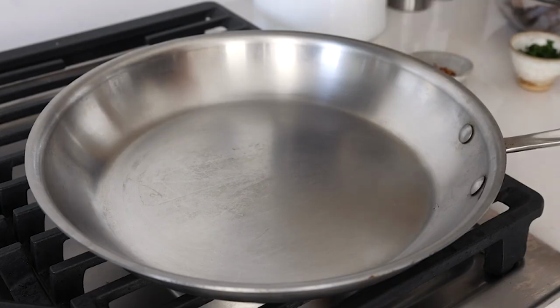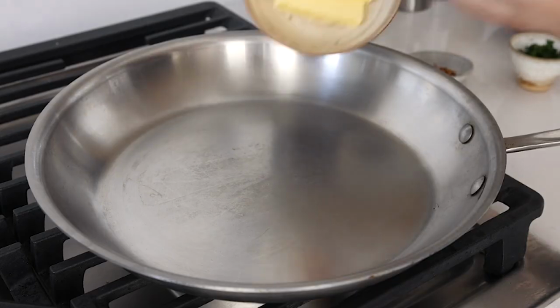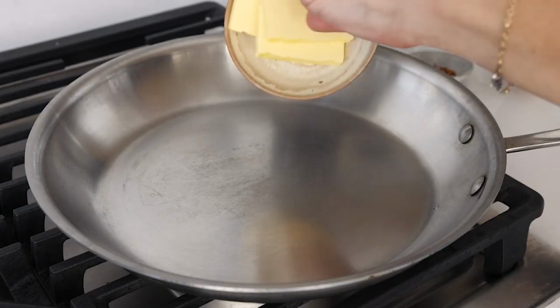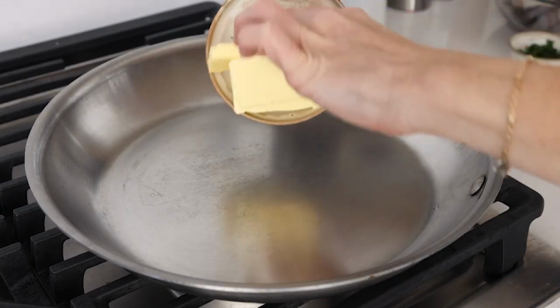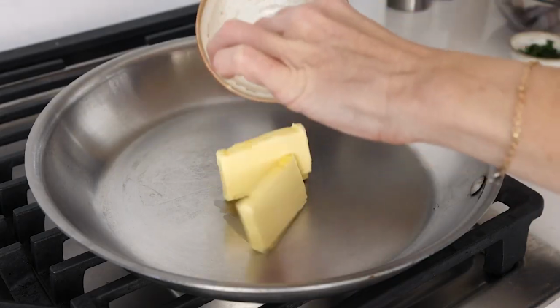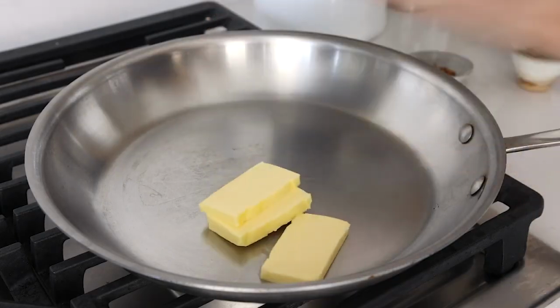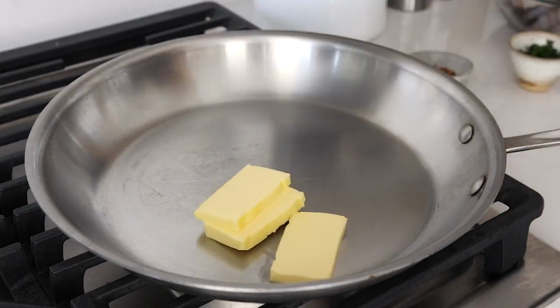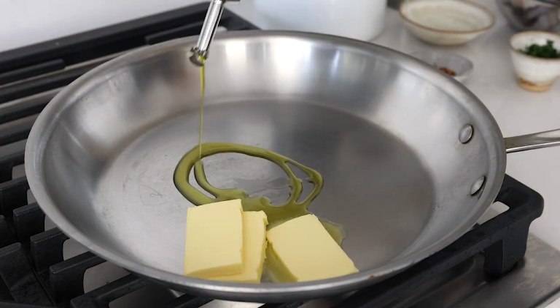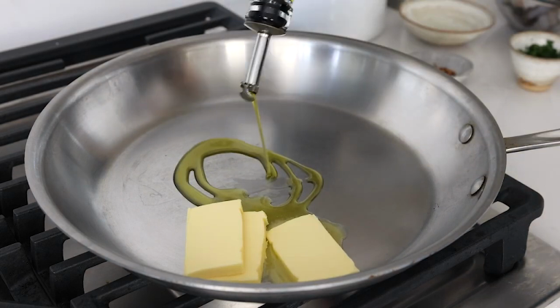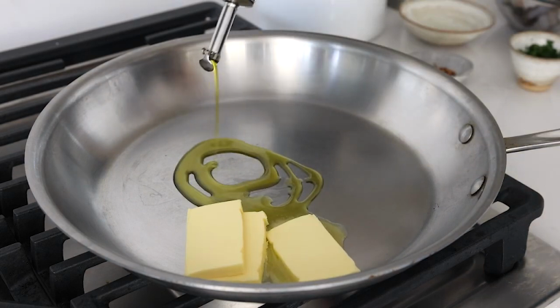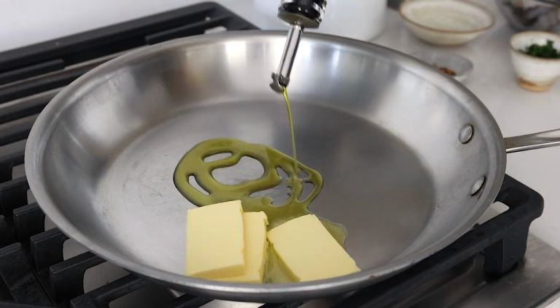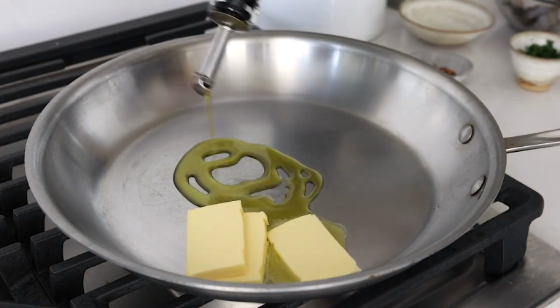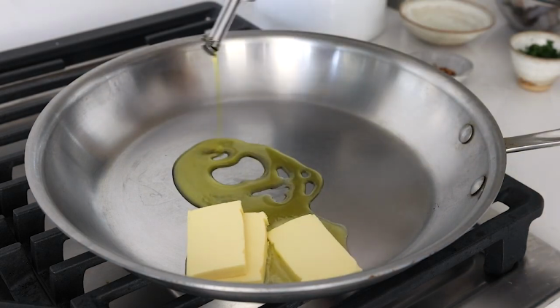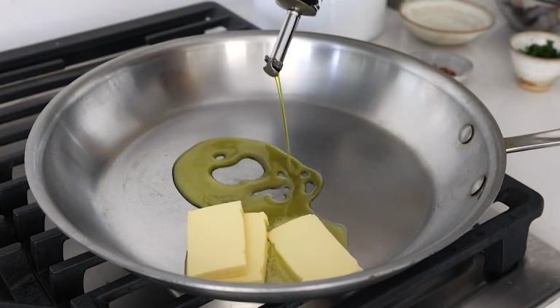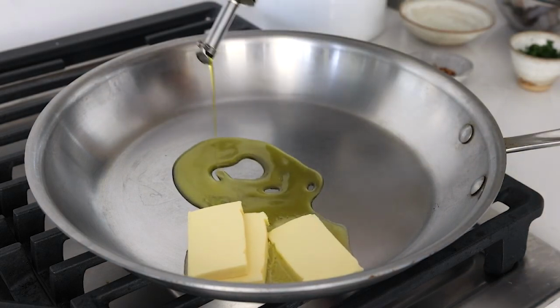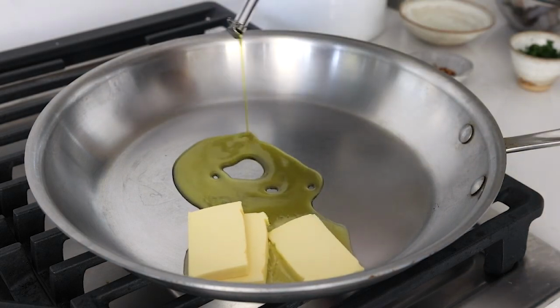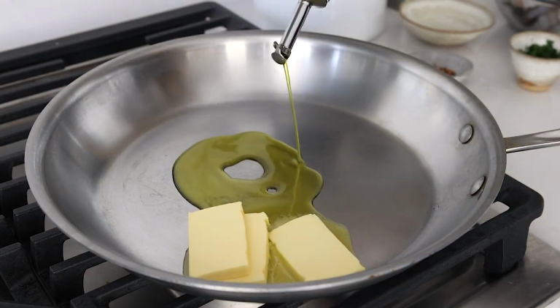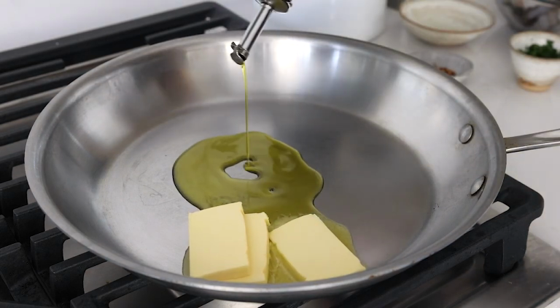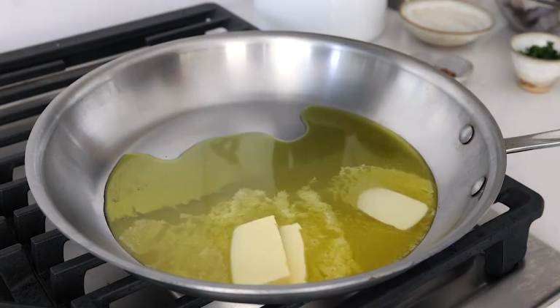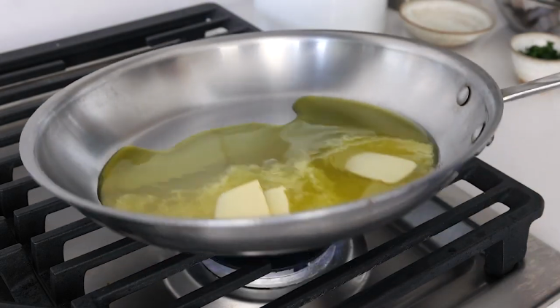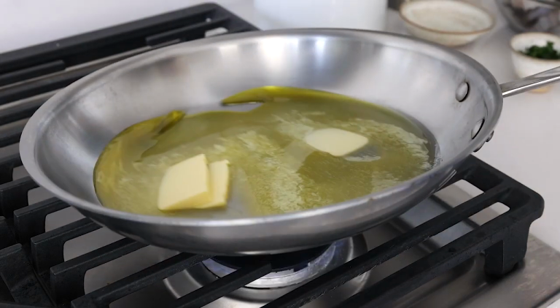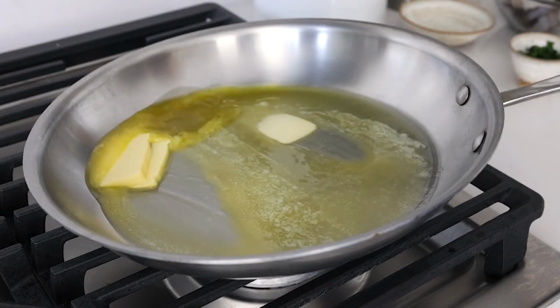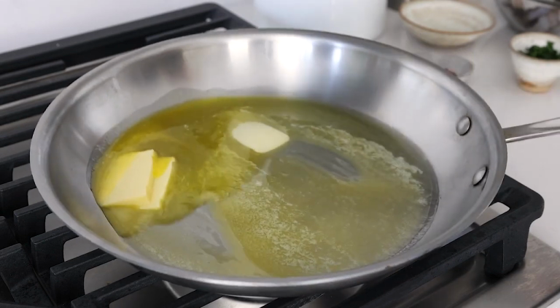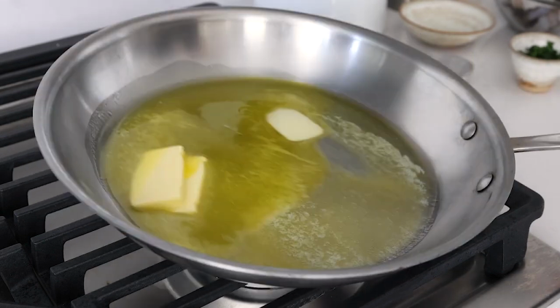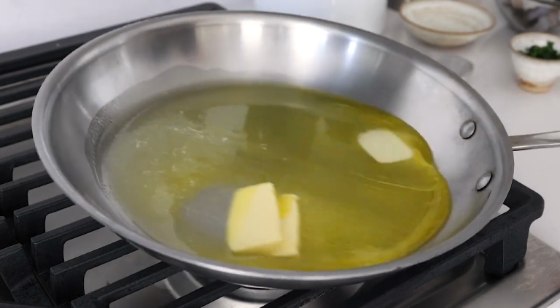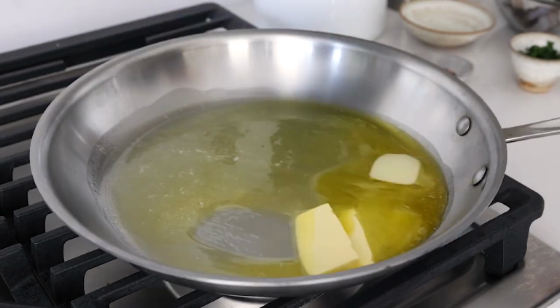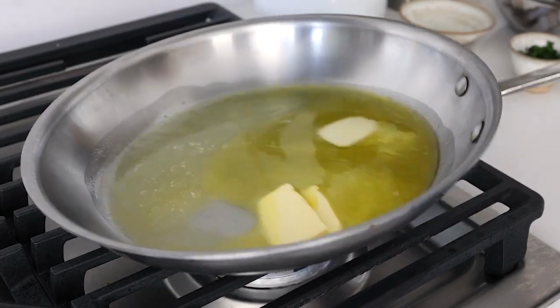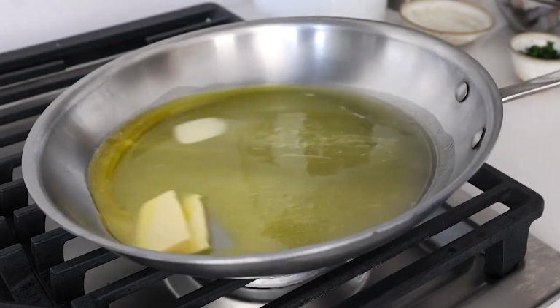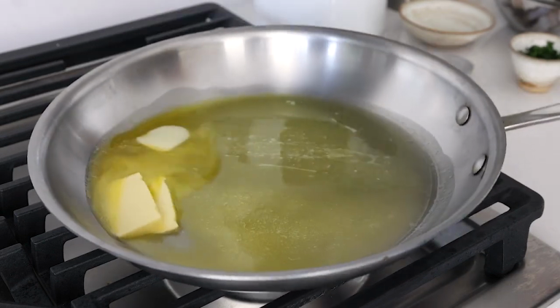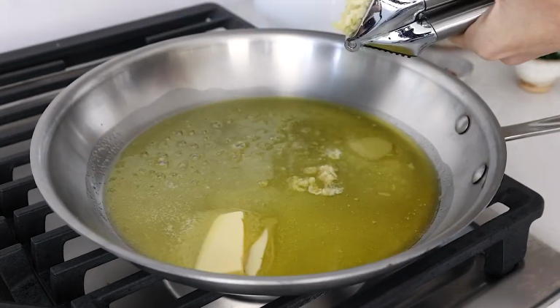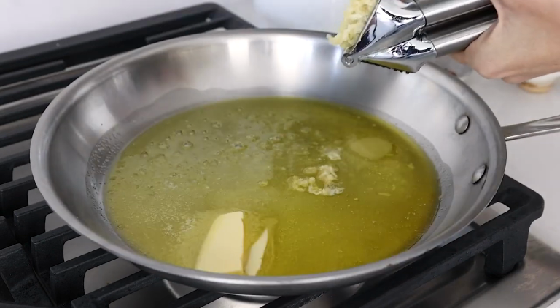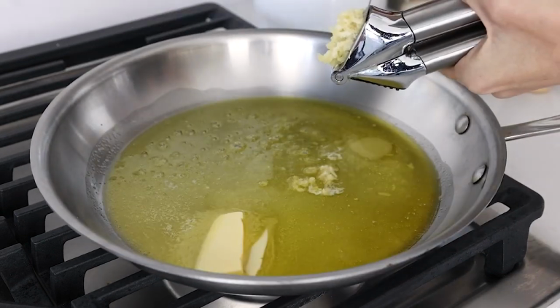To get started, add three tablespoons of butter to a large skillet over medium heat, along with two tablespoons of olive oil. Give the skillet a swirl to combine those two, and then add four minced garlic cloves to the pan.